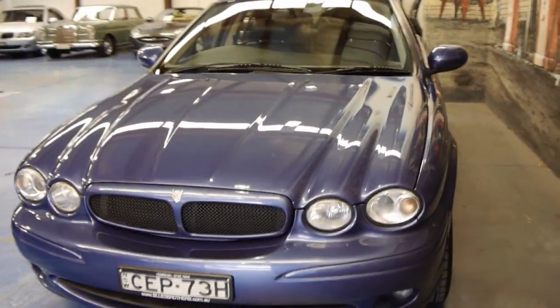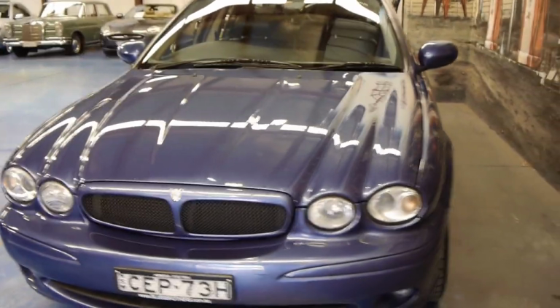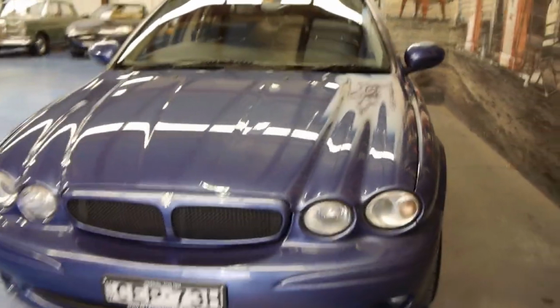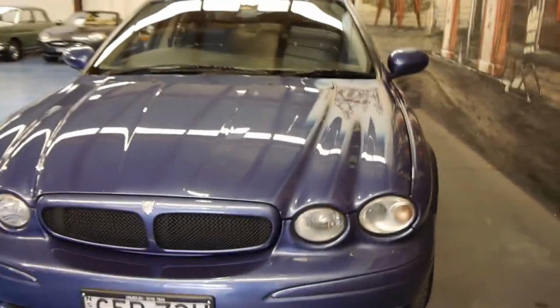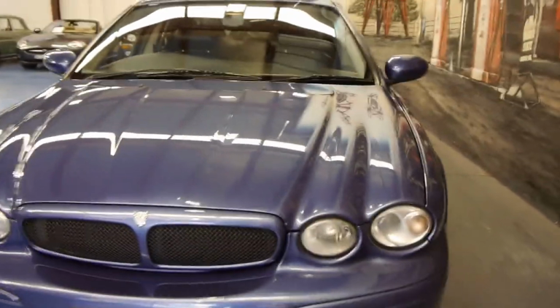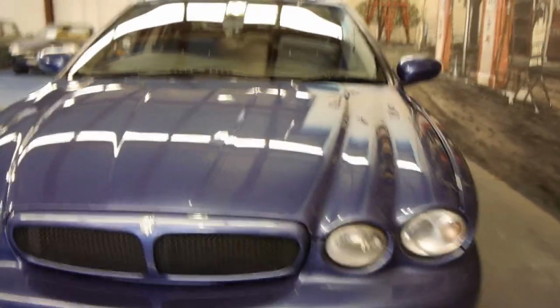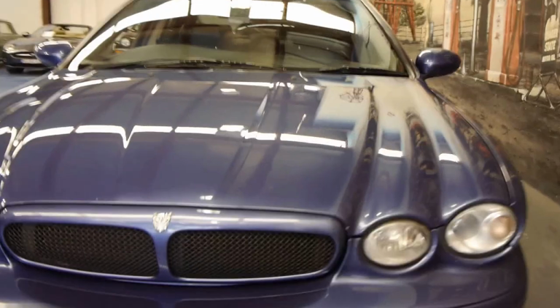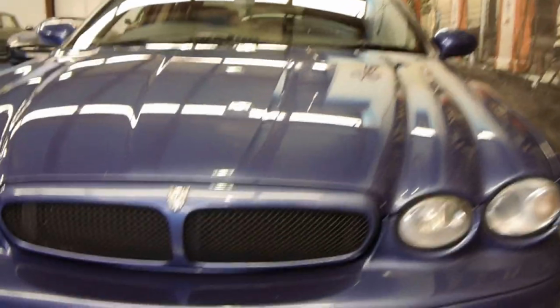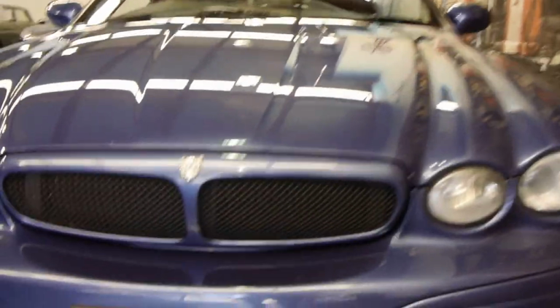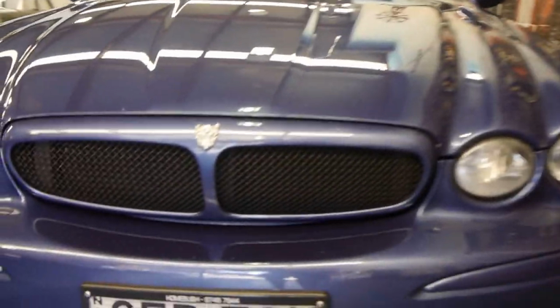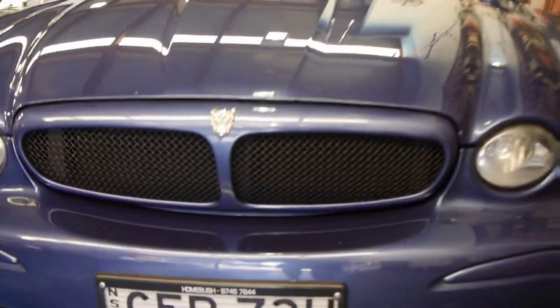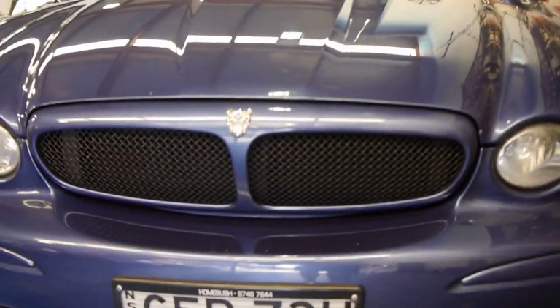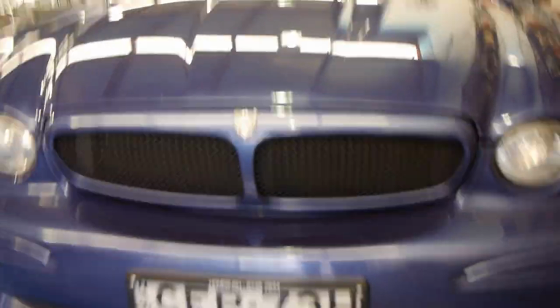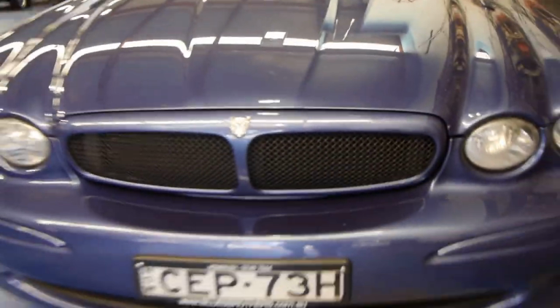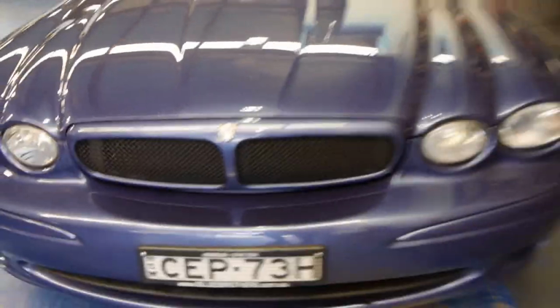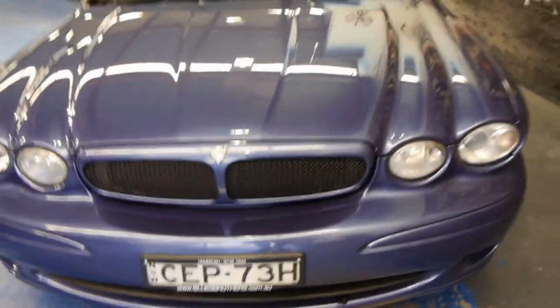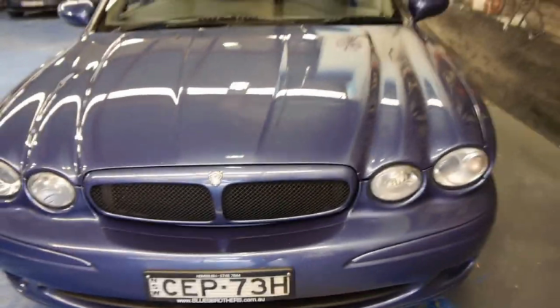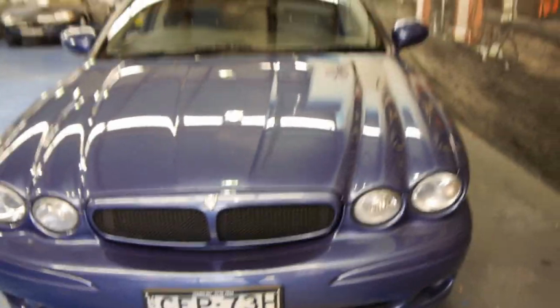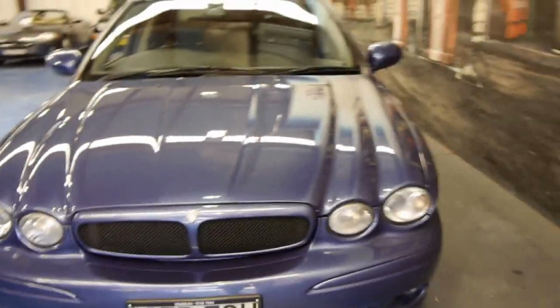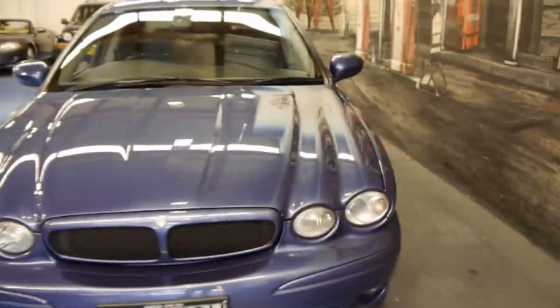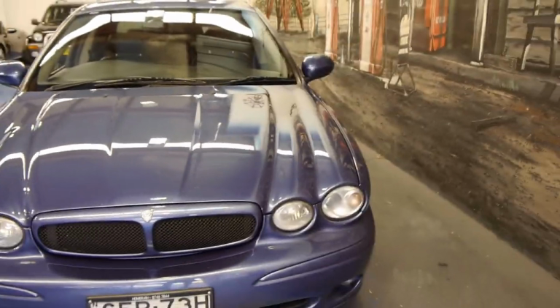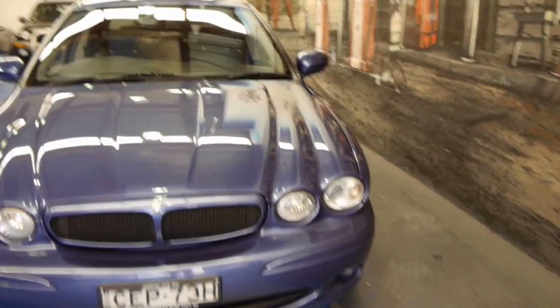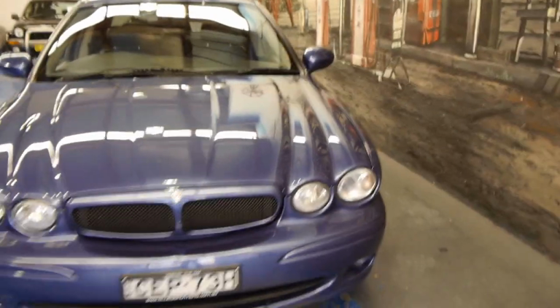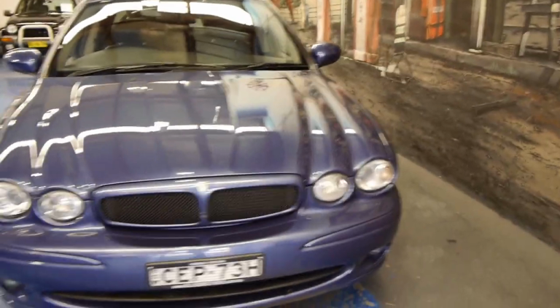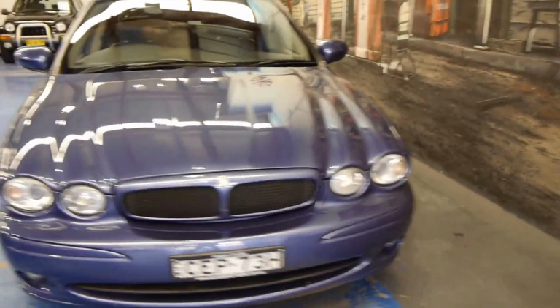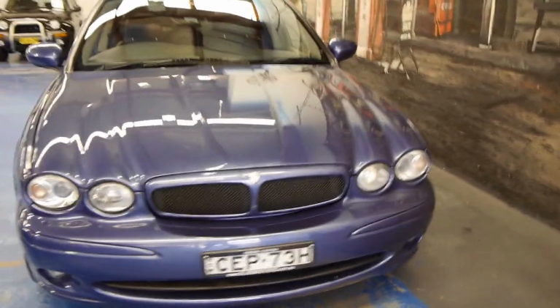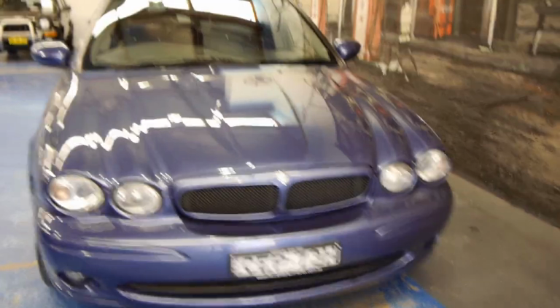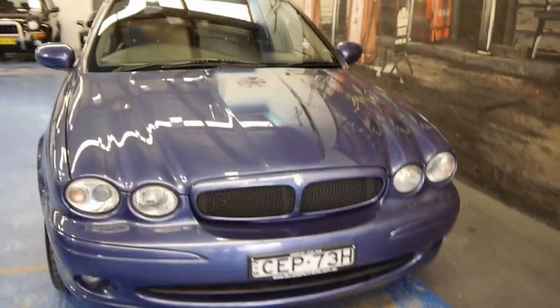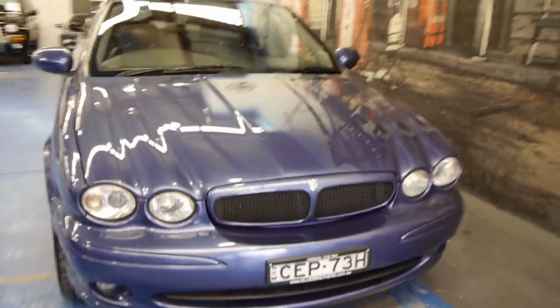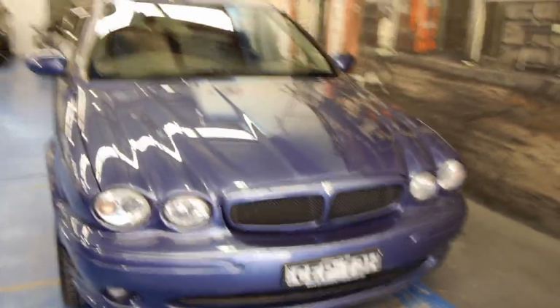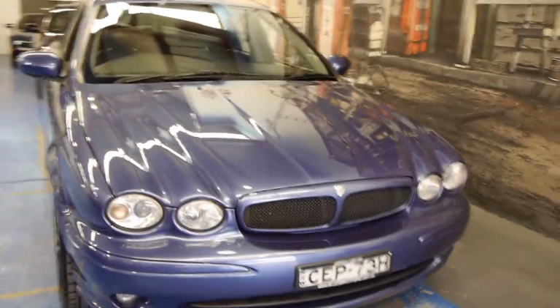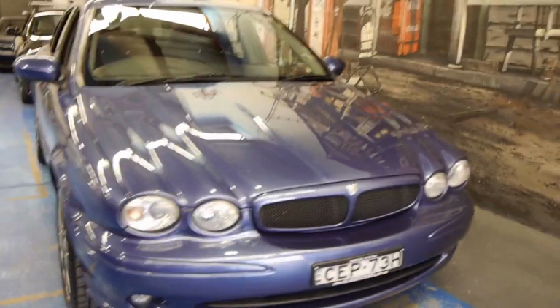It's also got the mesh grille, a unique colour as you can see, and it's got driving lights.